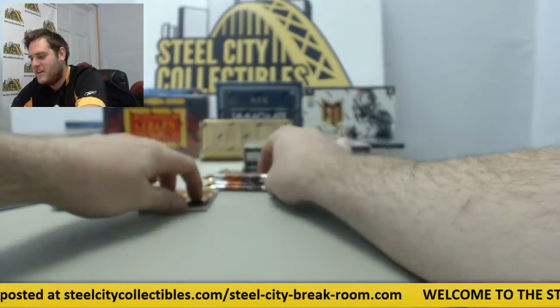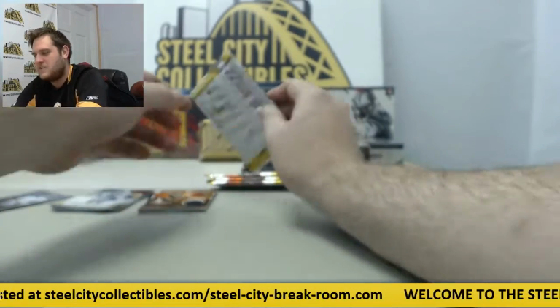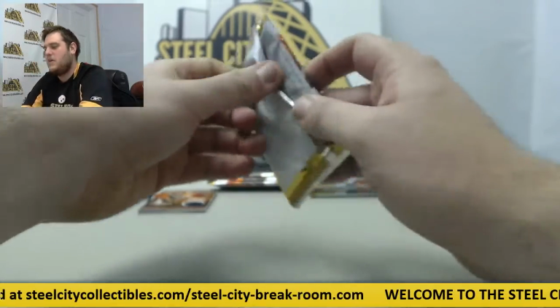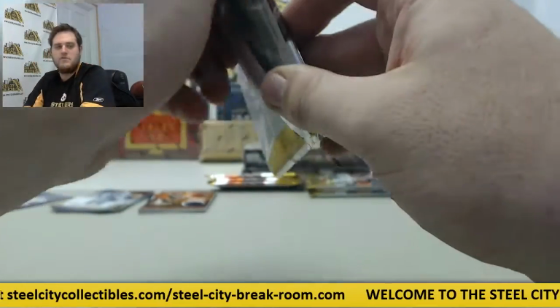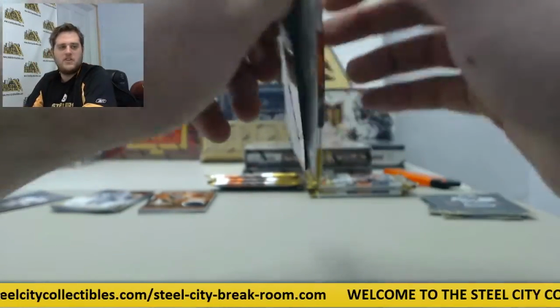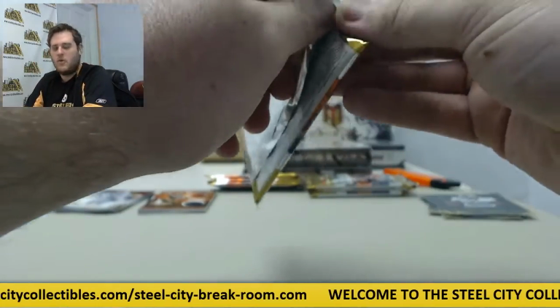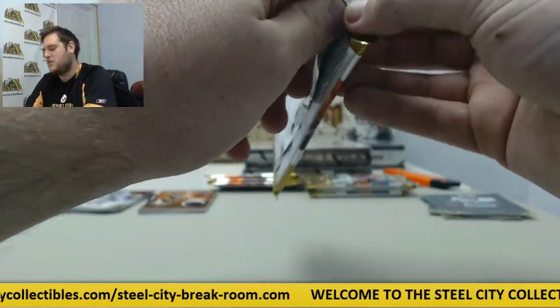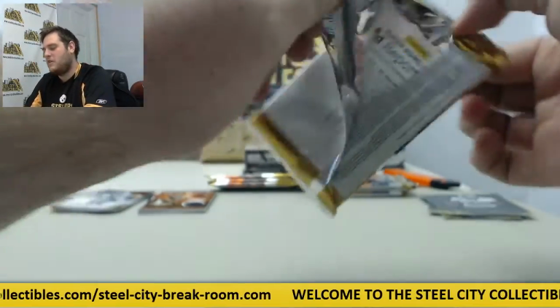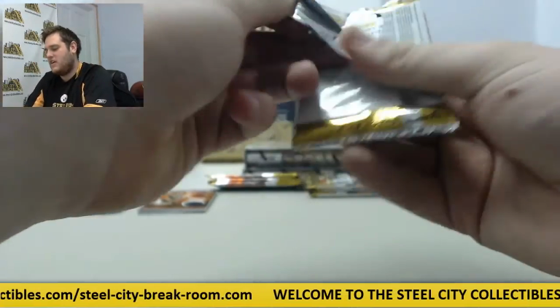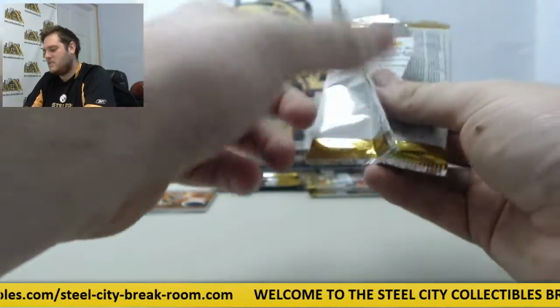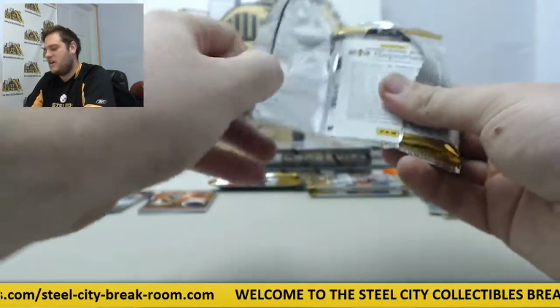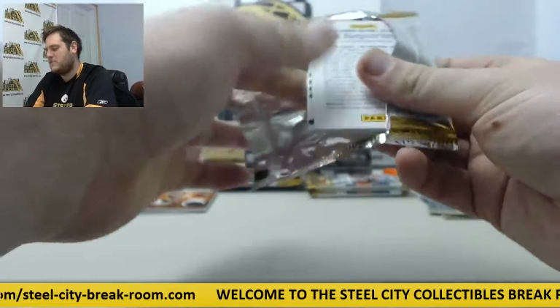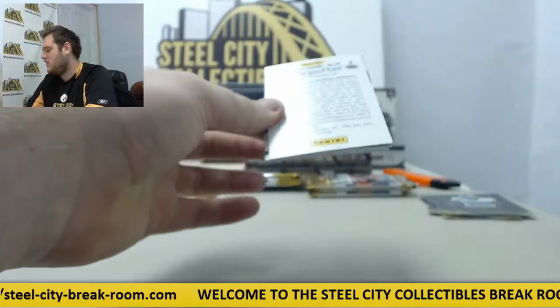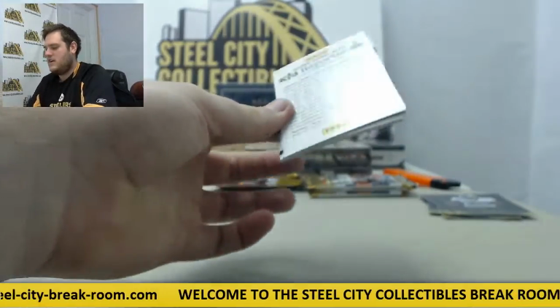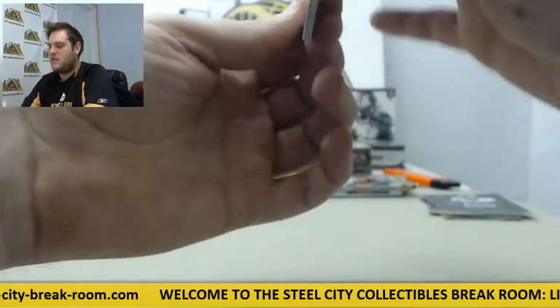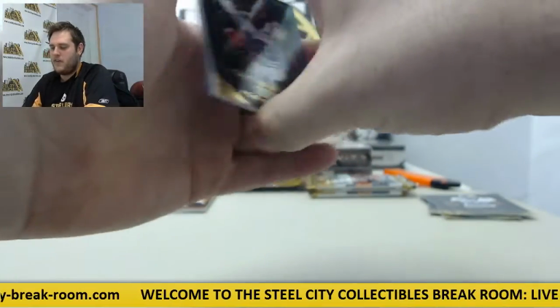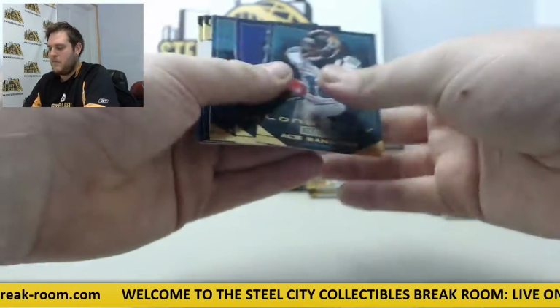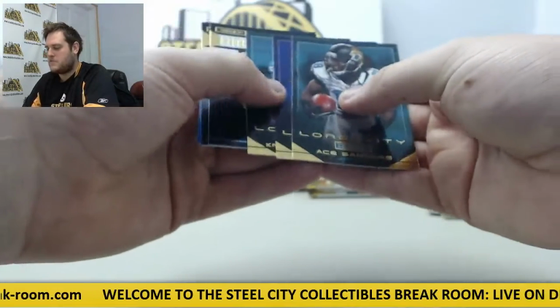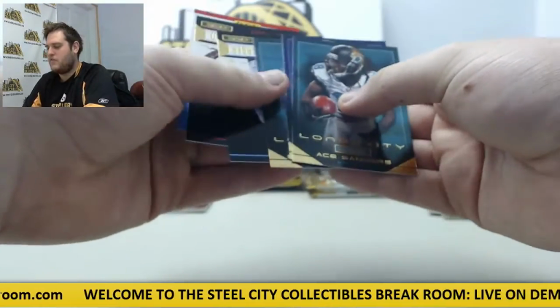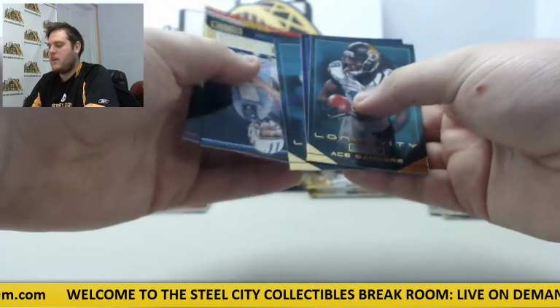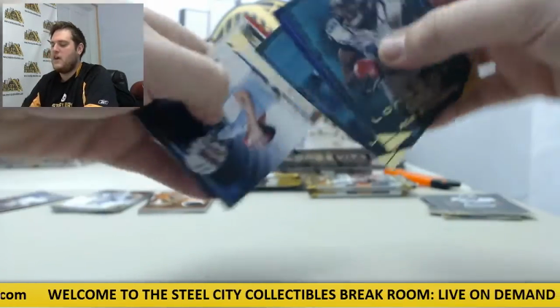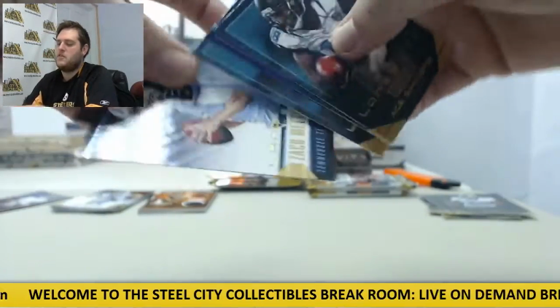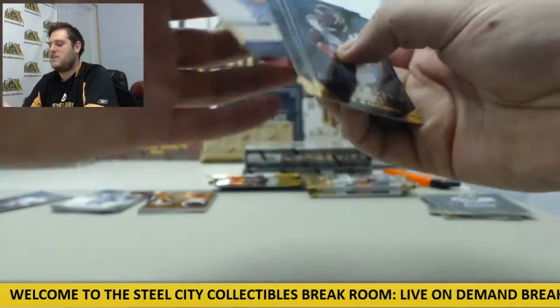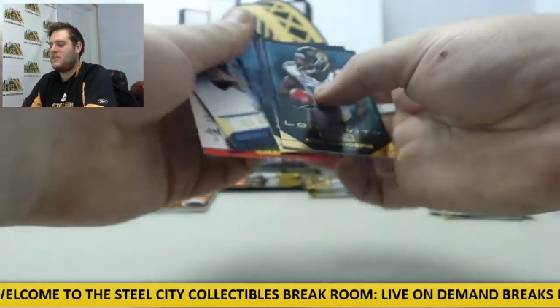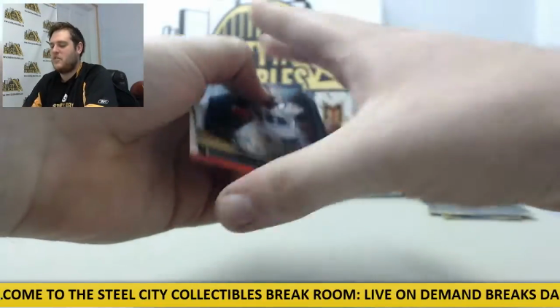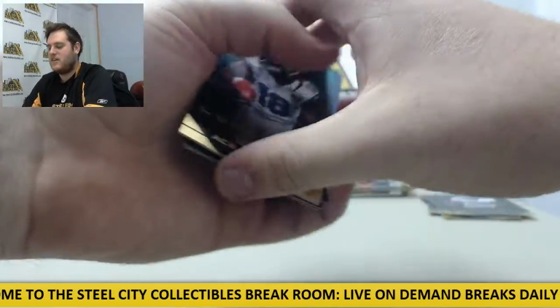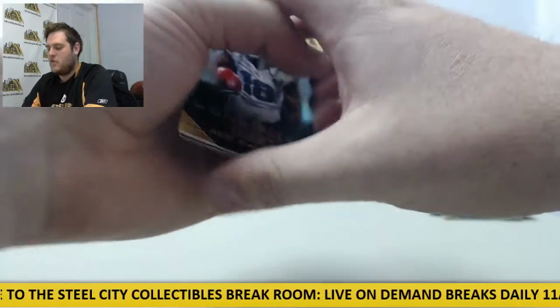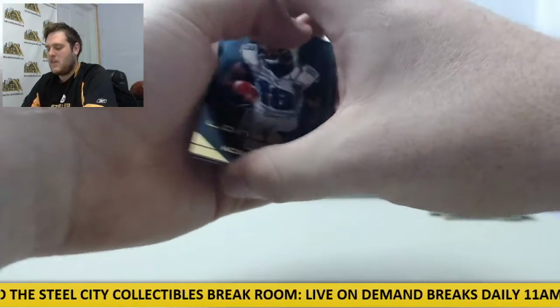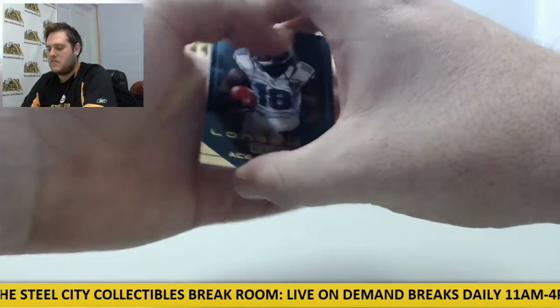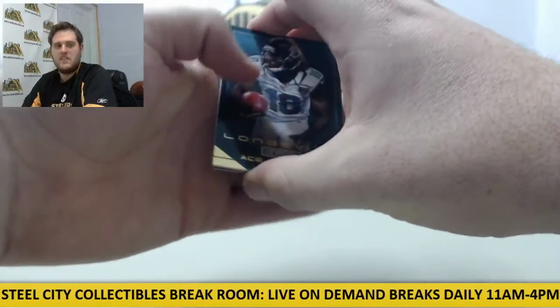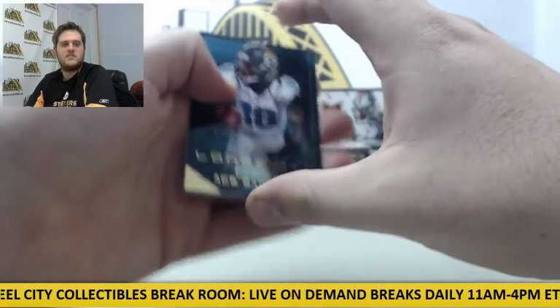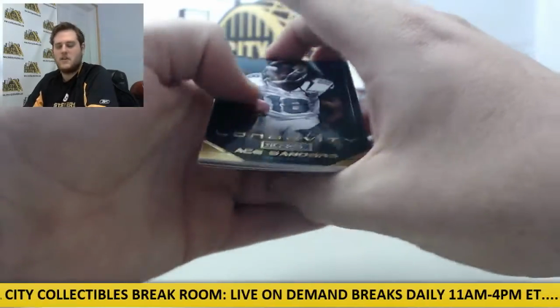They've been in so many games where they could have won, should have won, but they're getting better. So it's going to be fun — them and the Bengals are going to make it a fun year for the AFC North. I'm really excited. It seems like that's really the only division that may have anything; a lot of these divisions are sewn up.